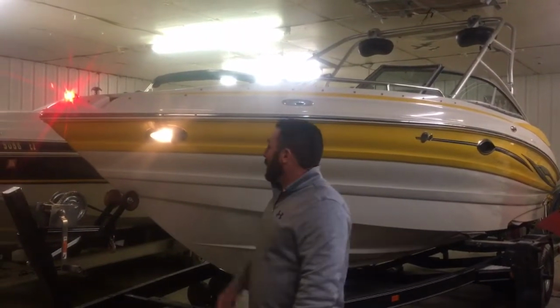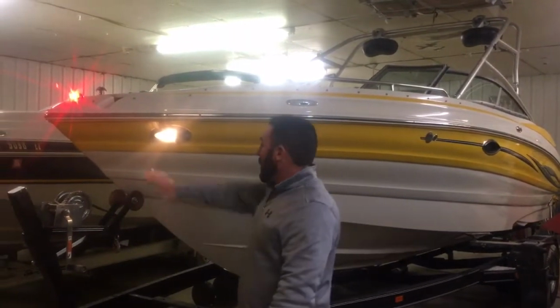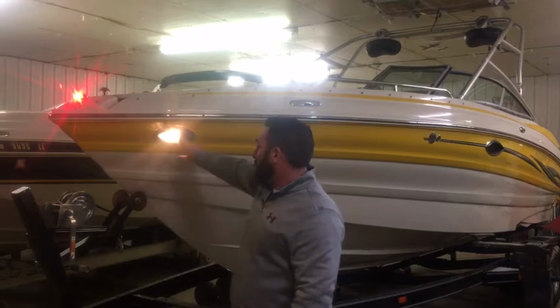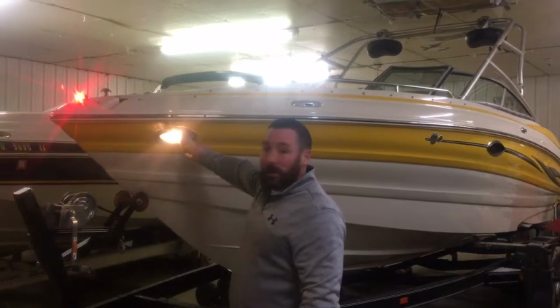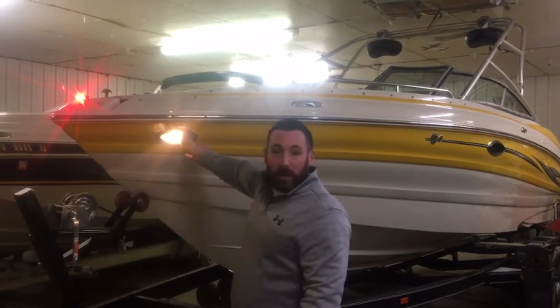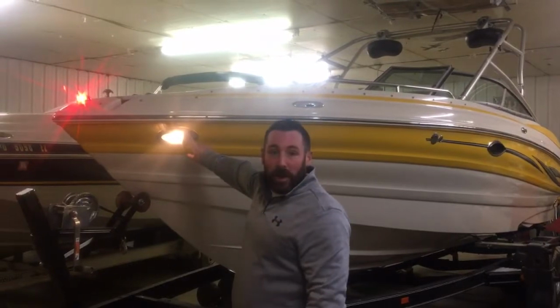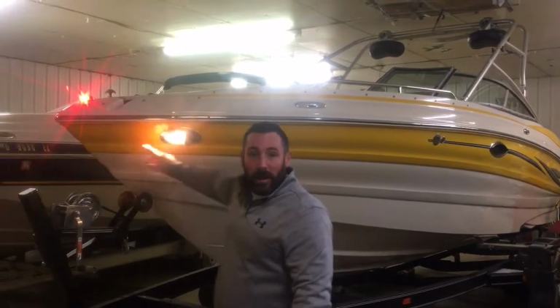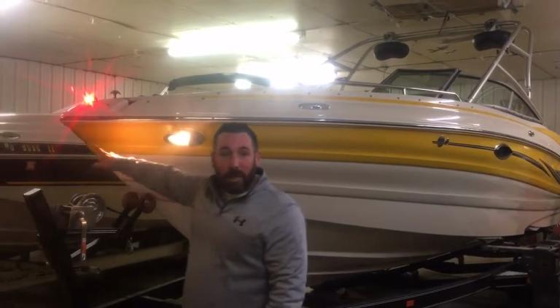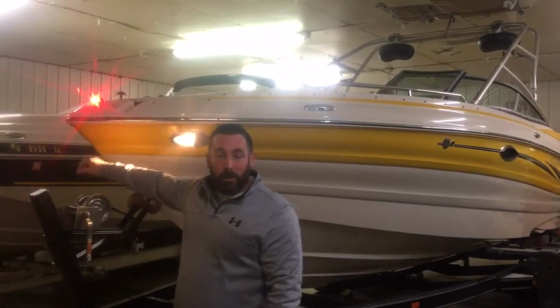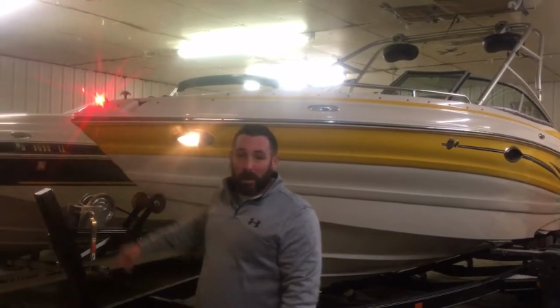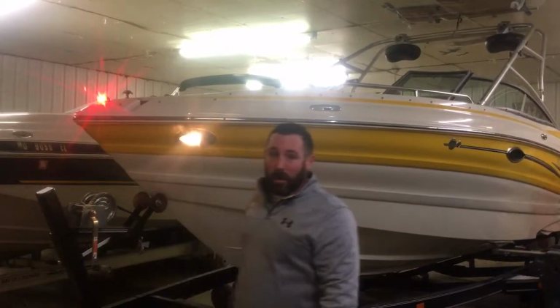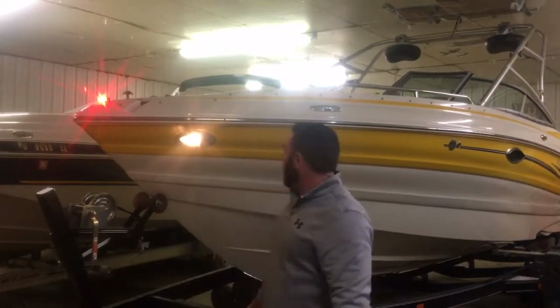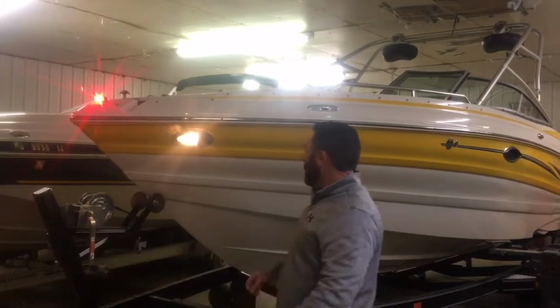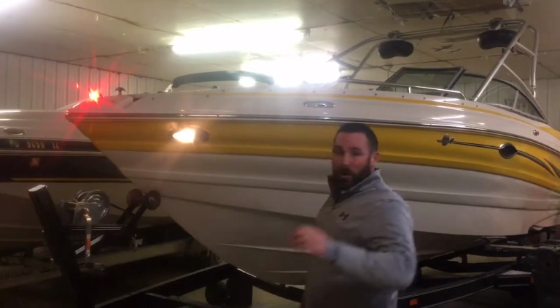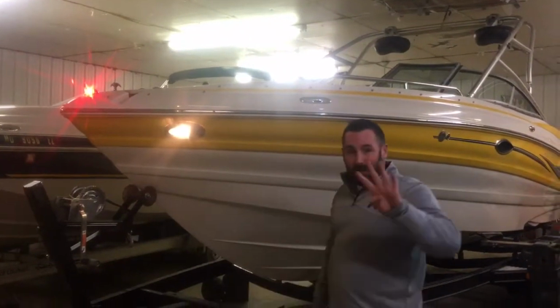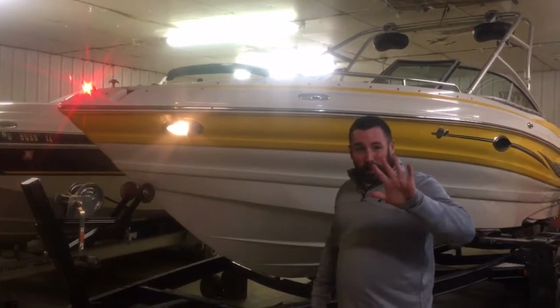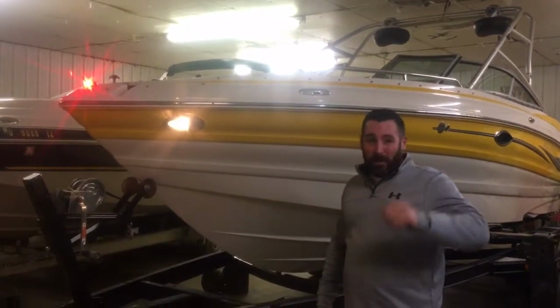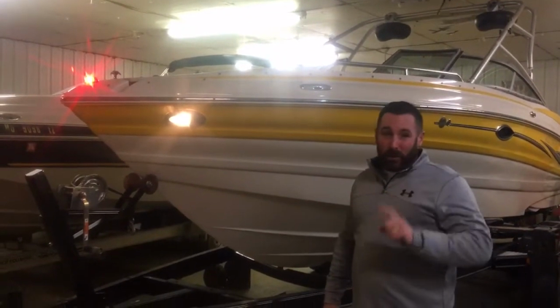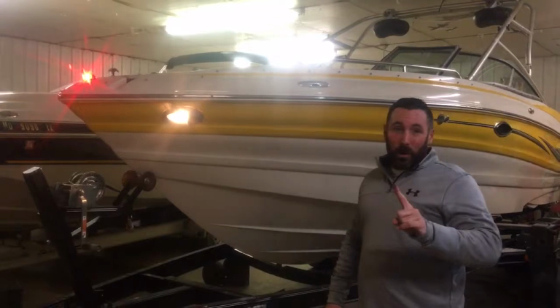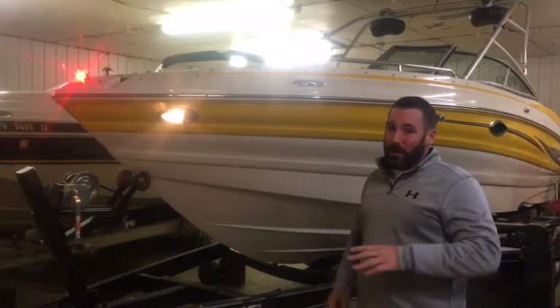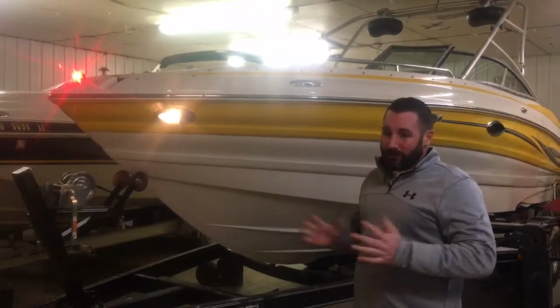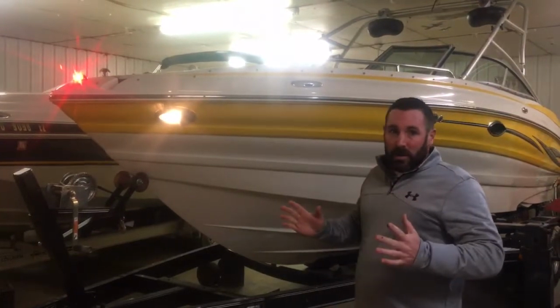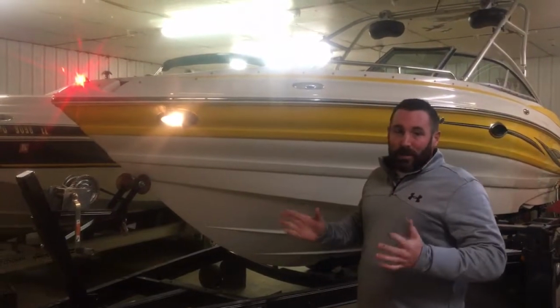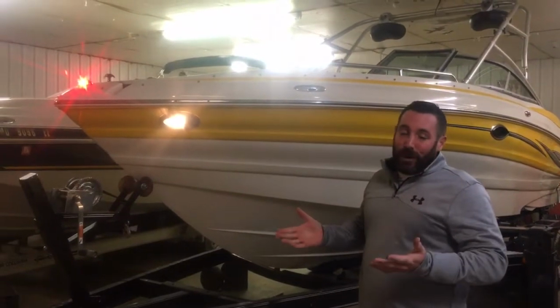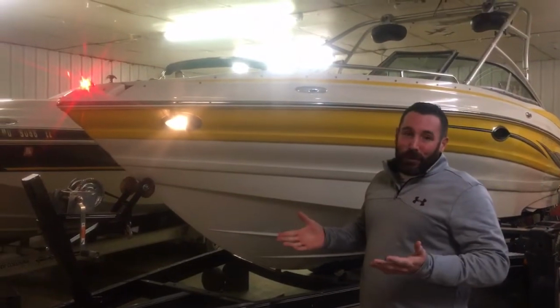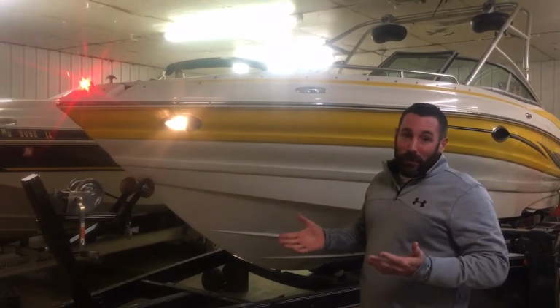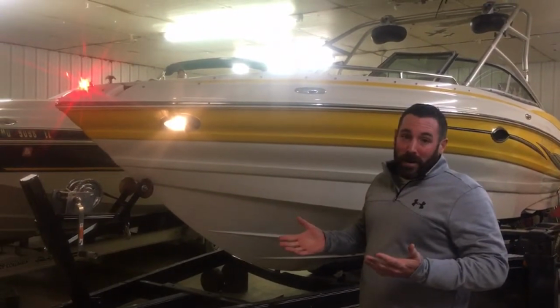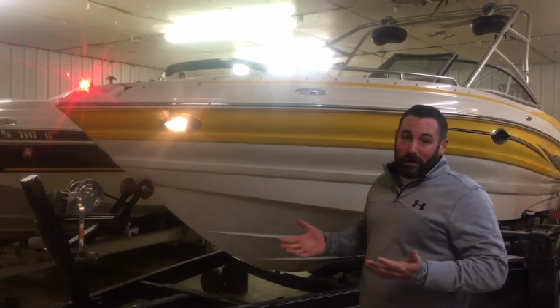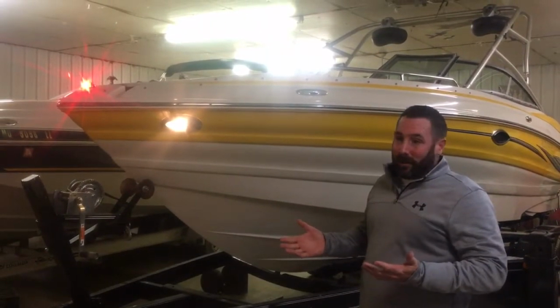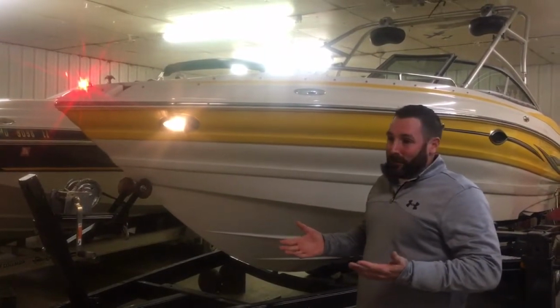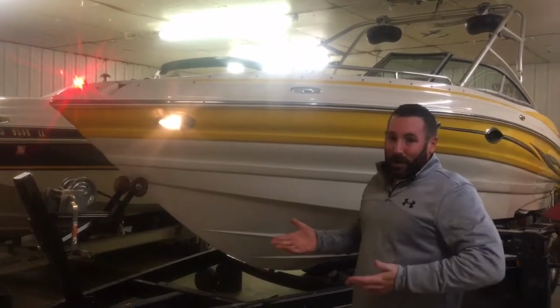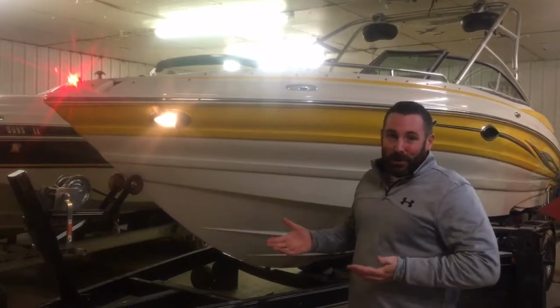Coming up to the front, you notice it's got vacuum lights — got them both on, they work. This boat only has 45 hours, one owner. It's hard to find one with only 45 hours and one owner.